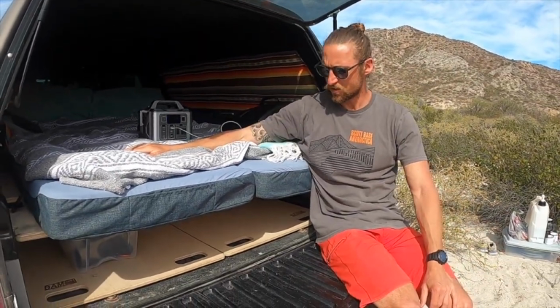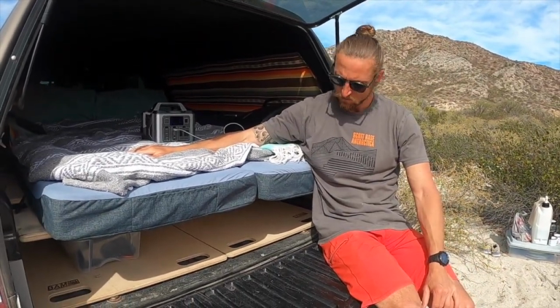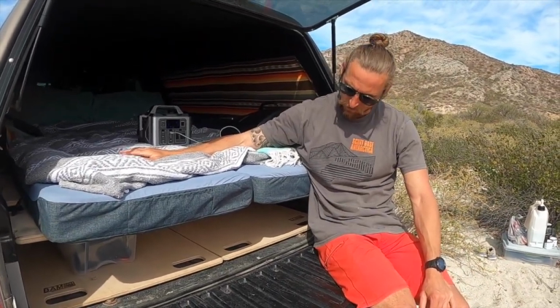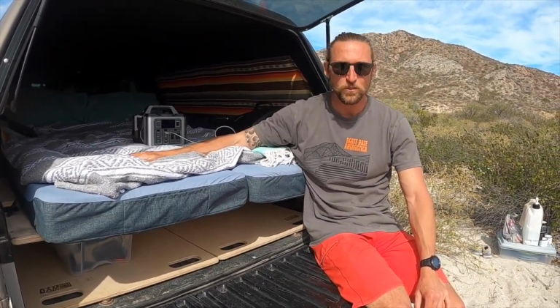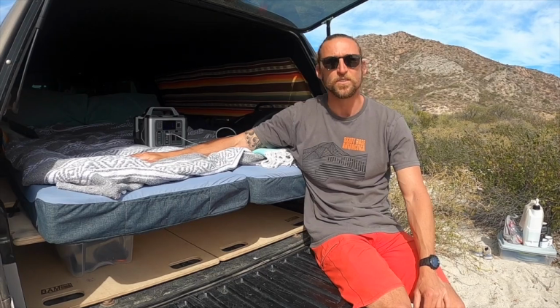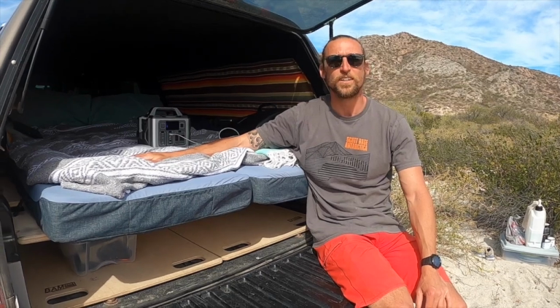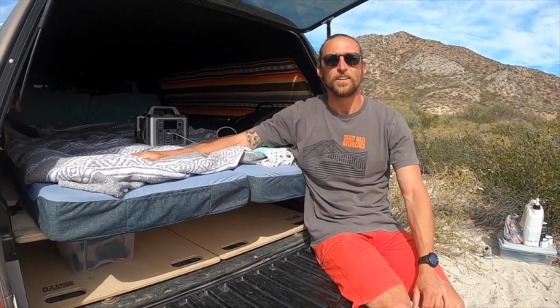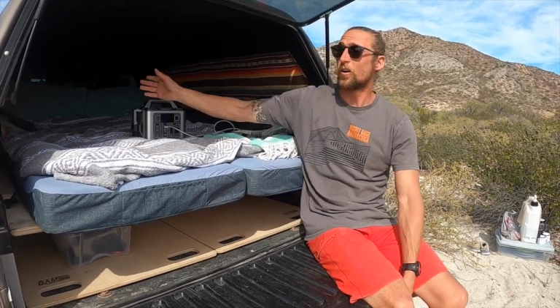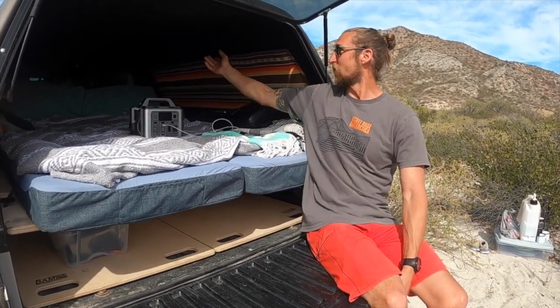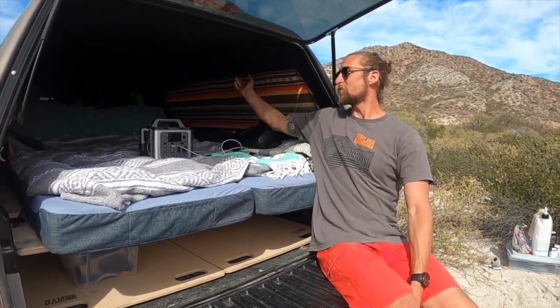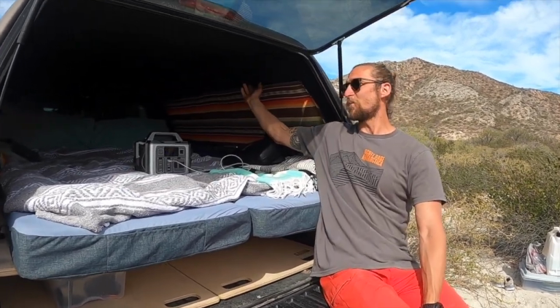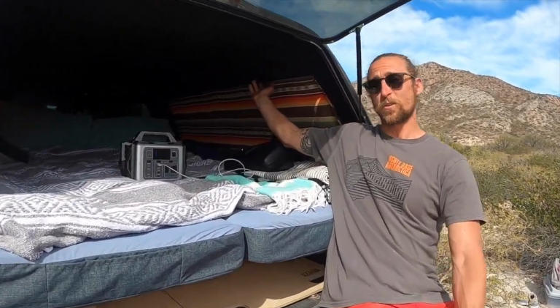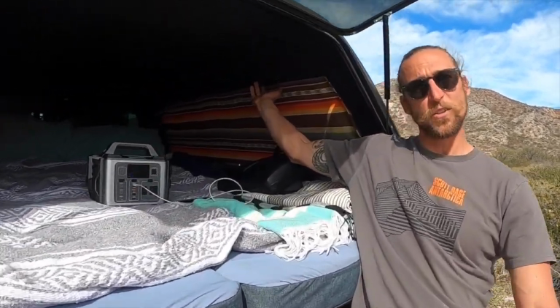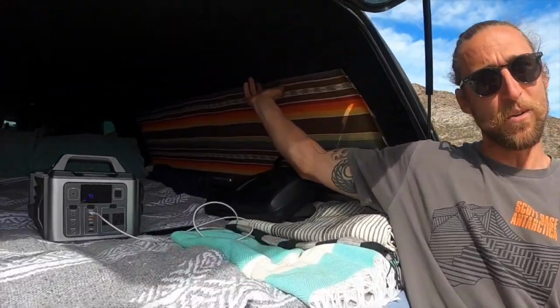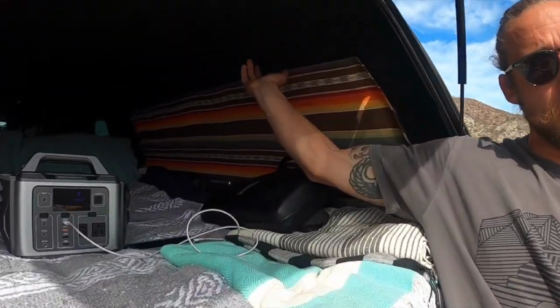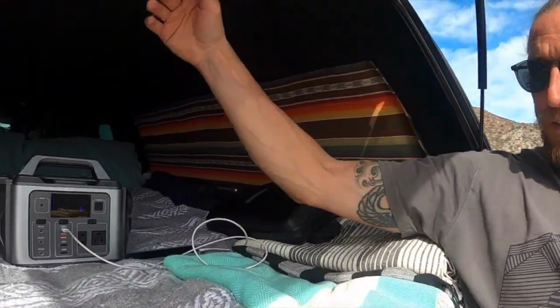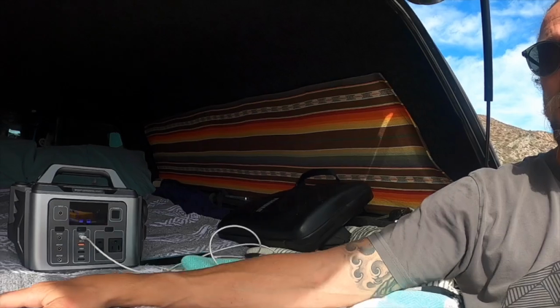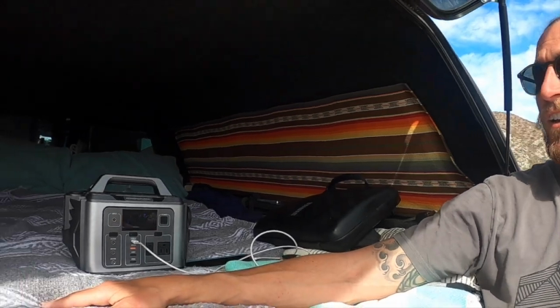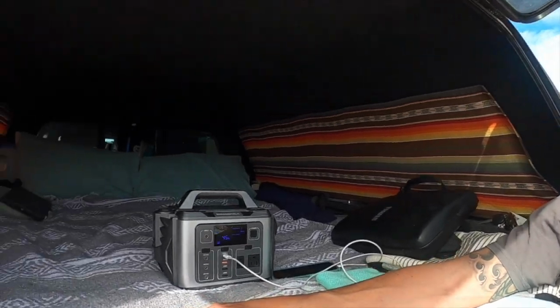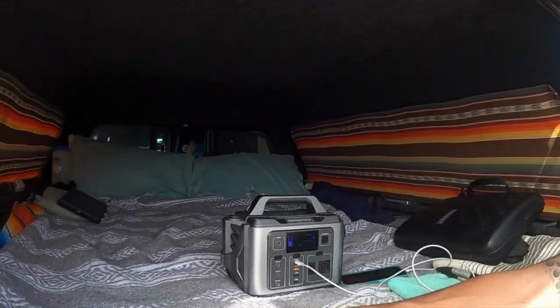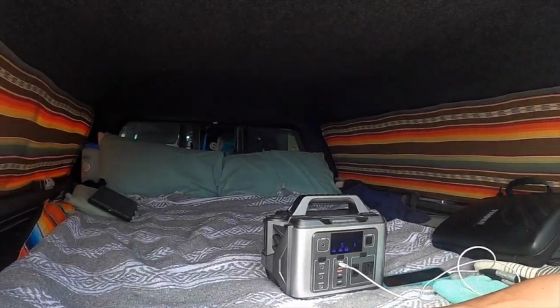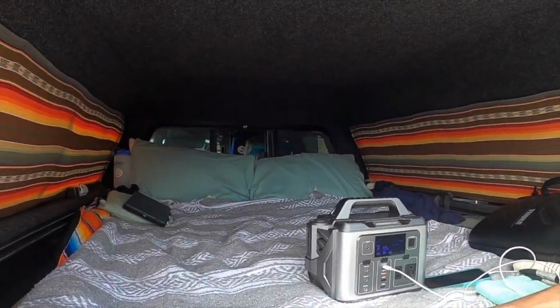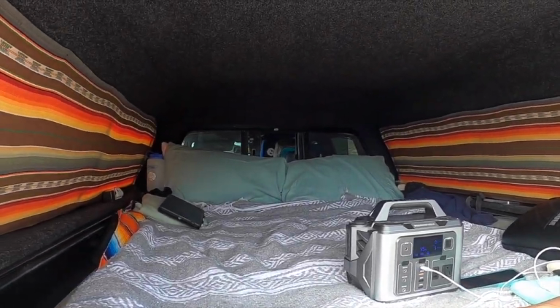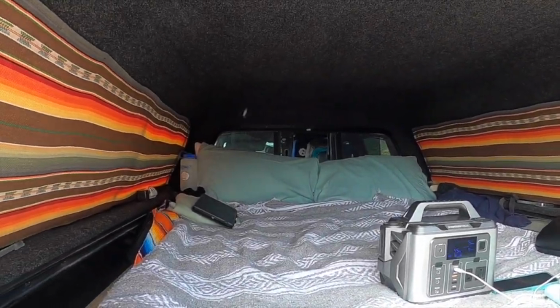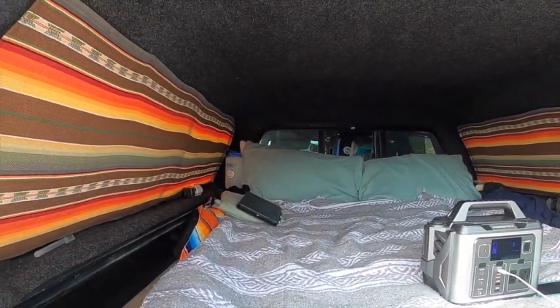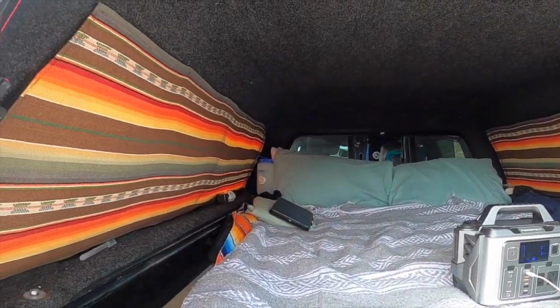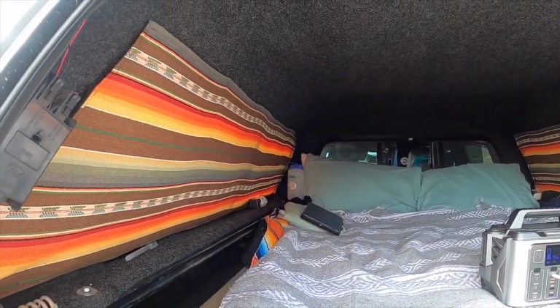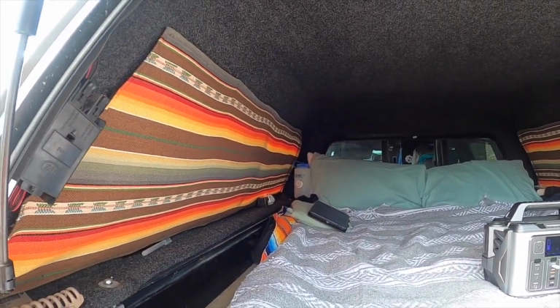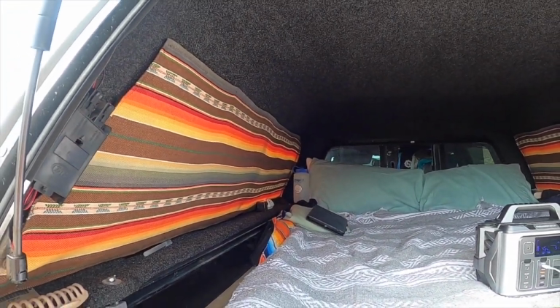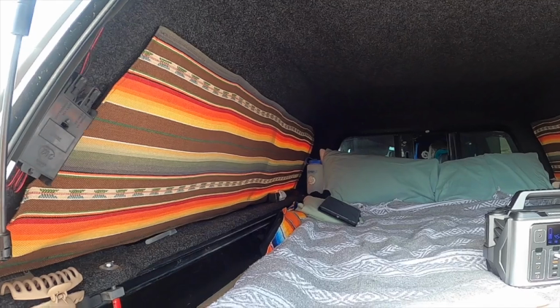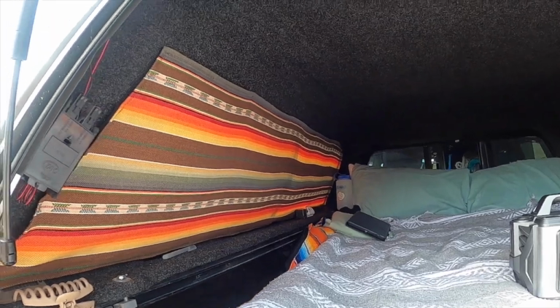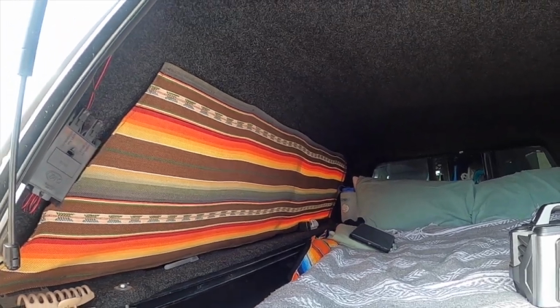That's our truck system setup — sleep and storage. The curtains are made by yours truly, Aubrey and I on the sewing machine. They are some sort of Mexican blanket fabric that I found online.